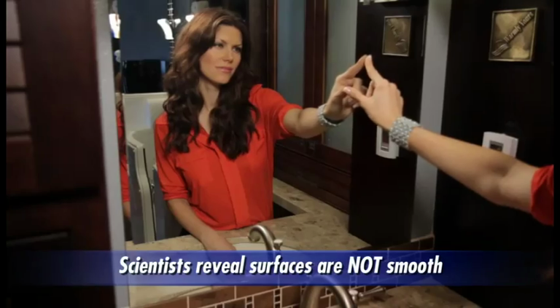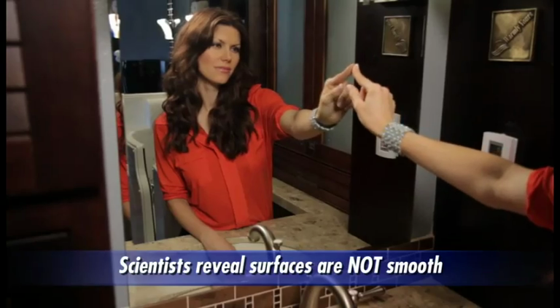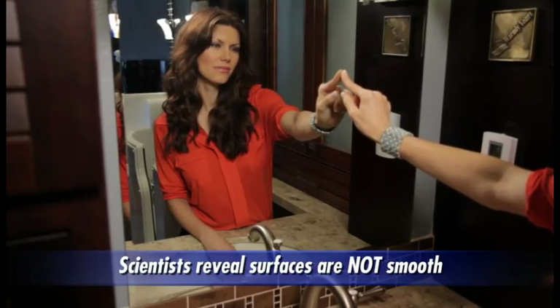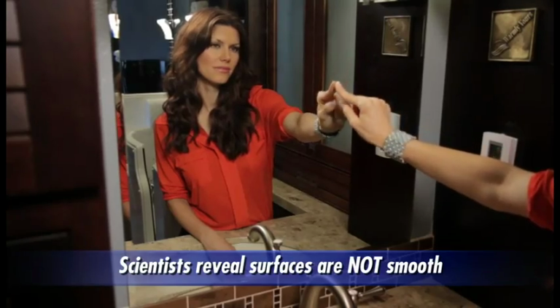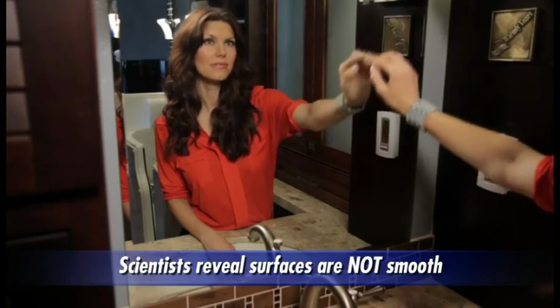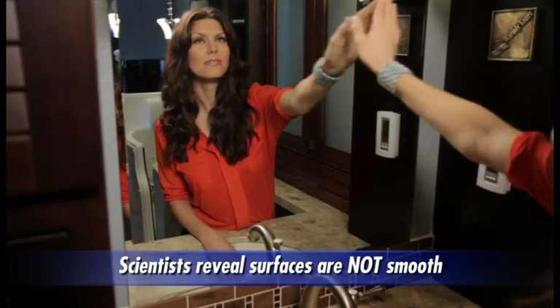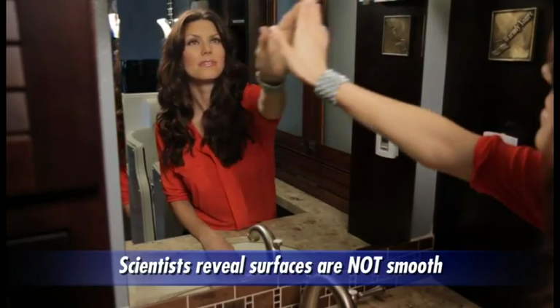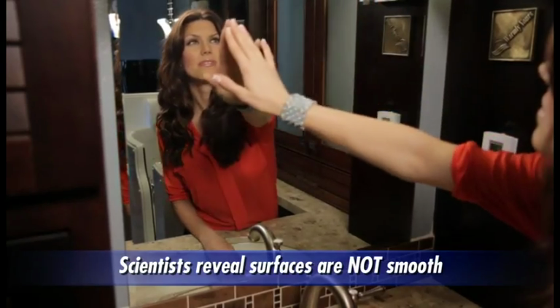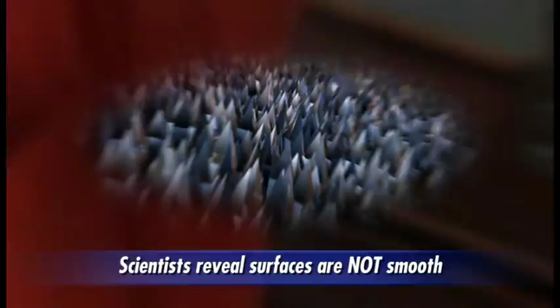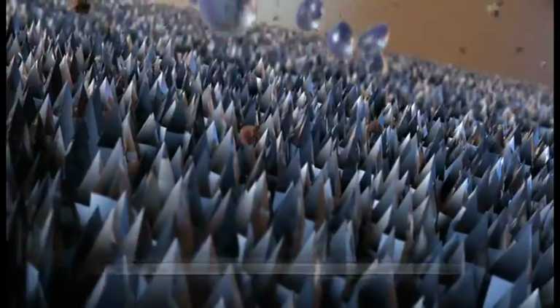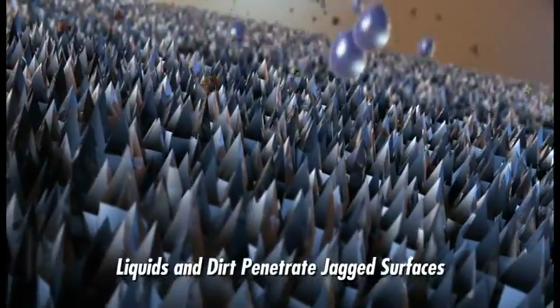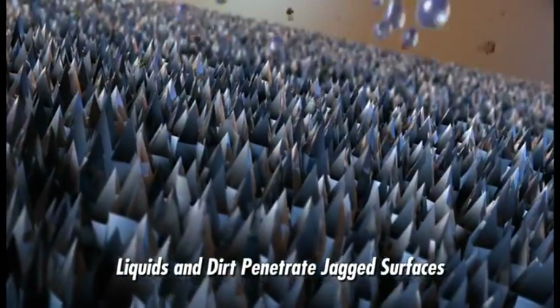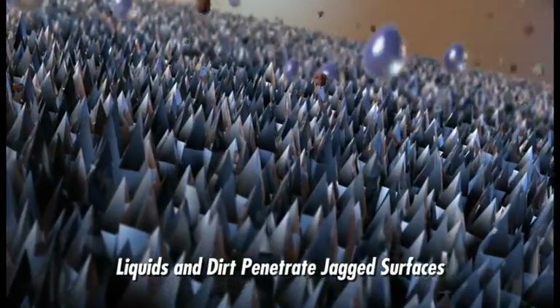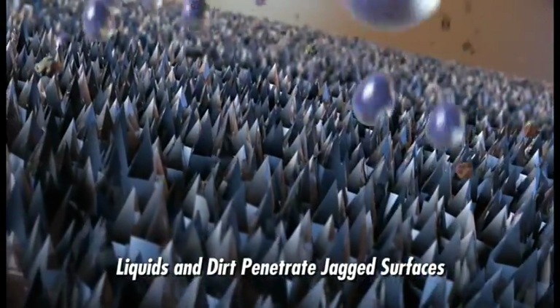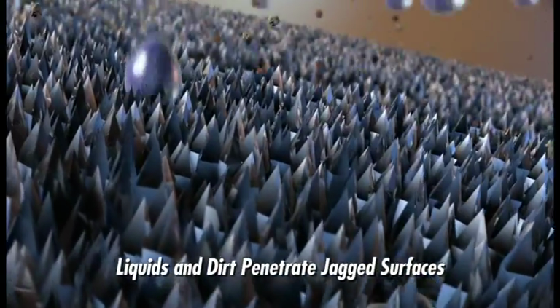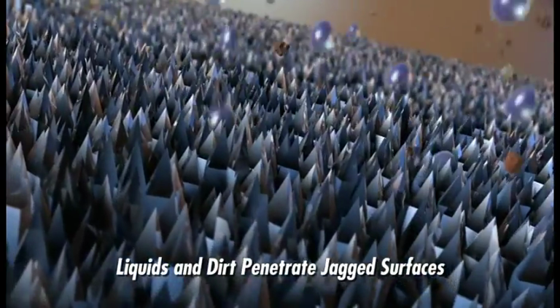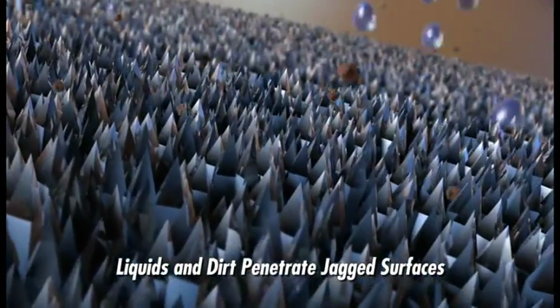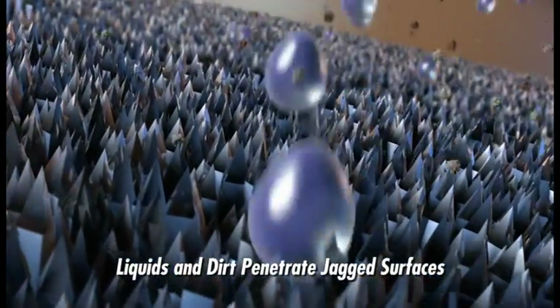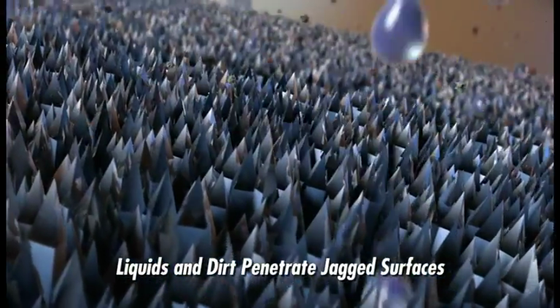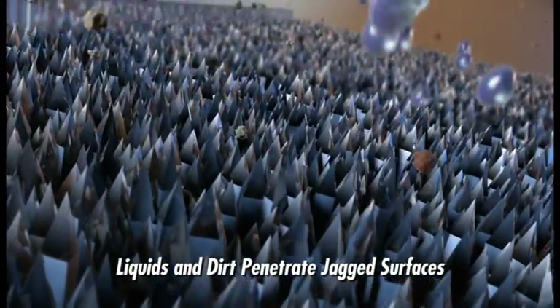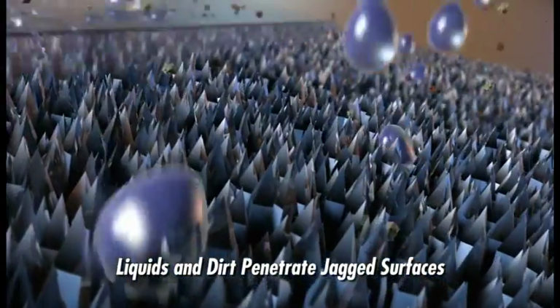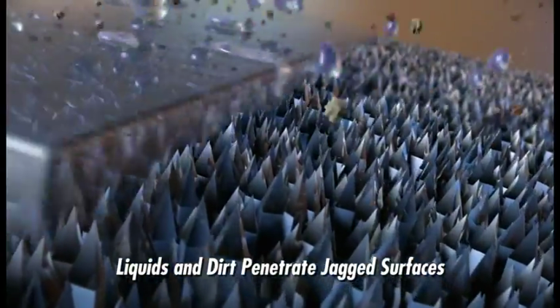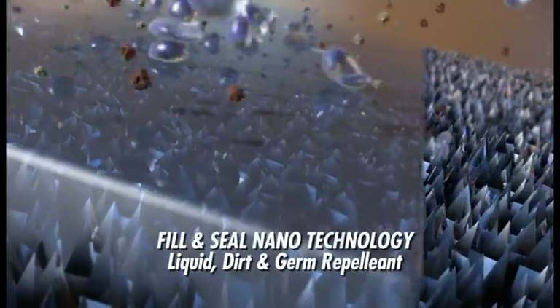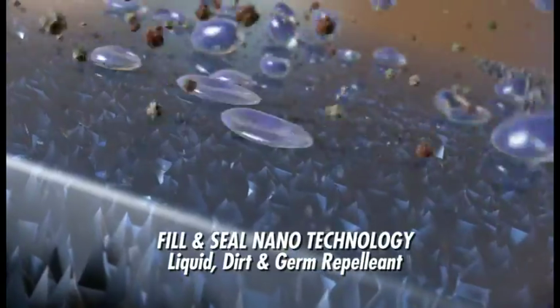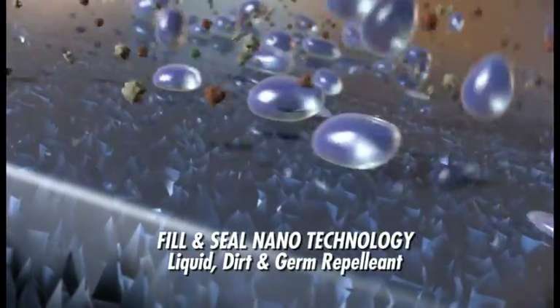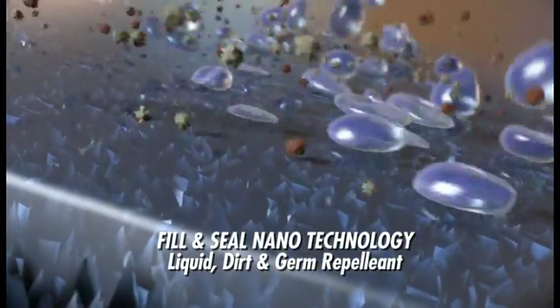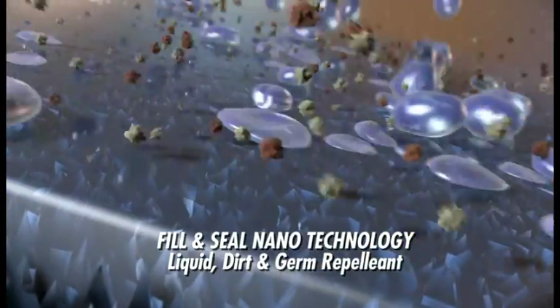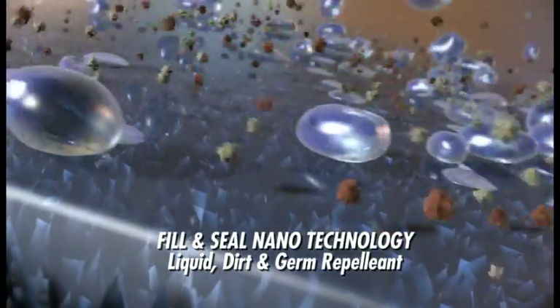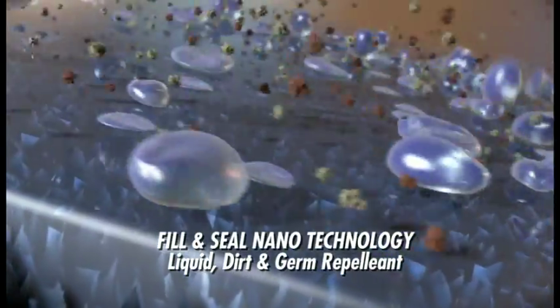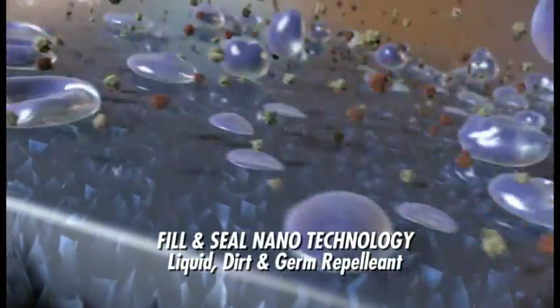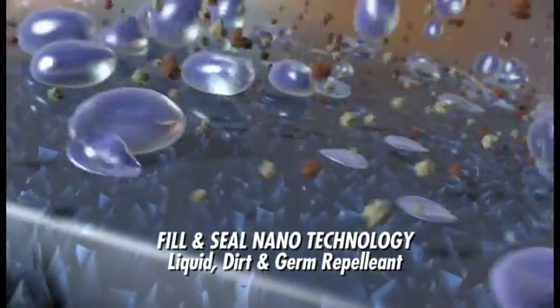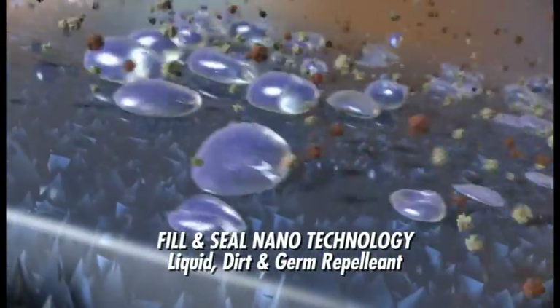Glass and other bathroom surfaces may look smooth to the naked eye, but under a microscope we see they're jagged. Now with Slick X3 nanotechnology, you can fill and seal any surface so liquids, dirt, and even germs cannot penetrate.